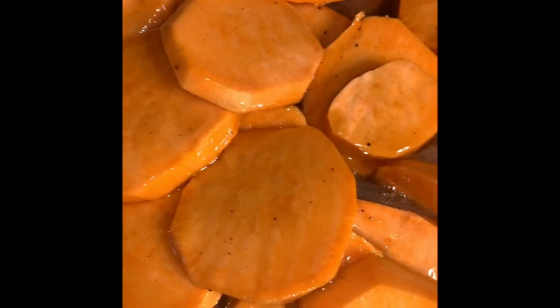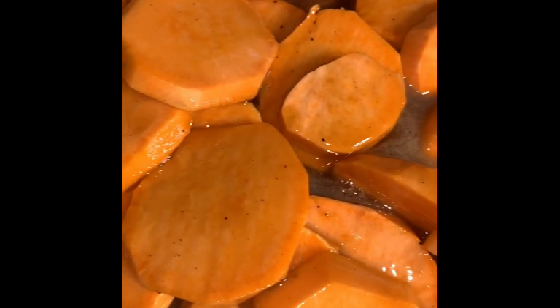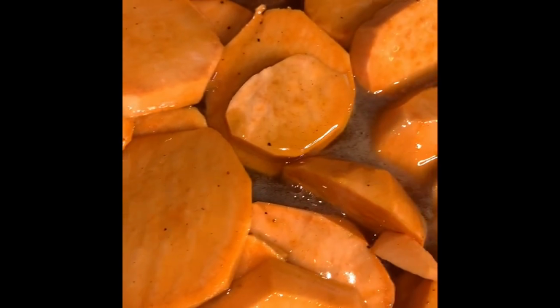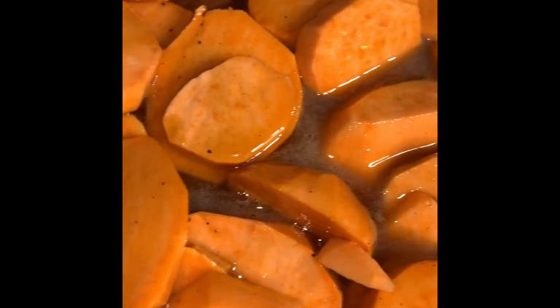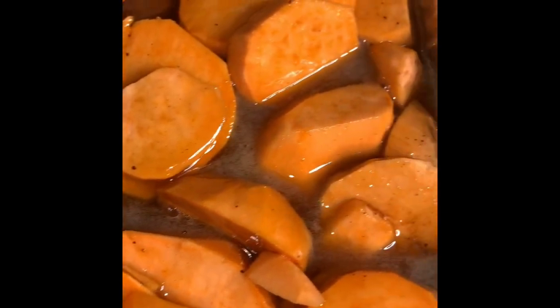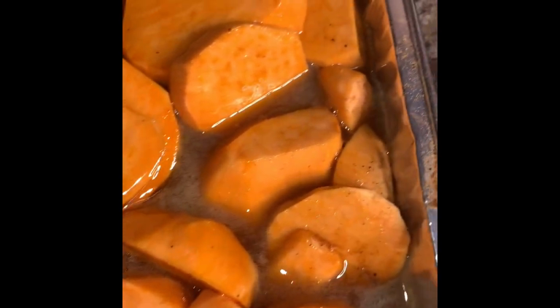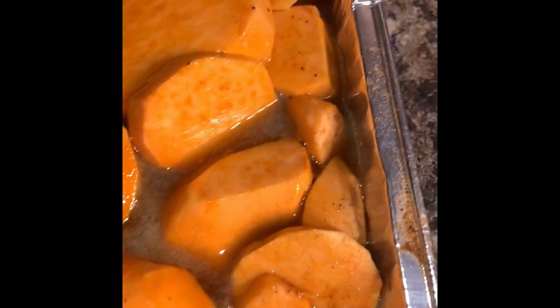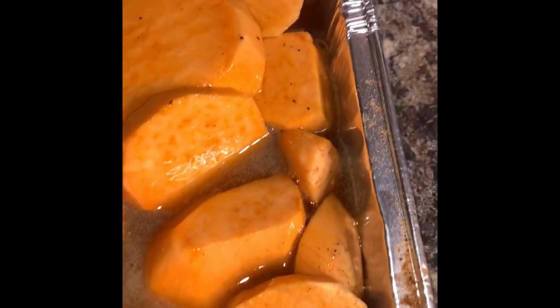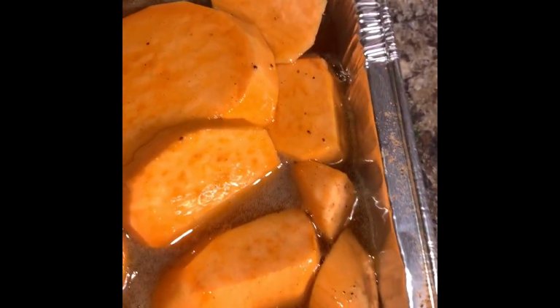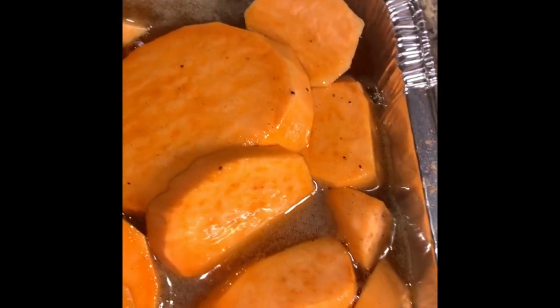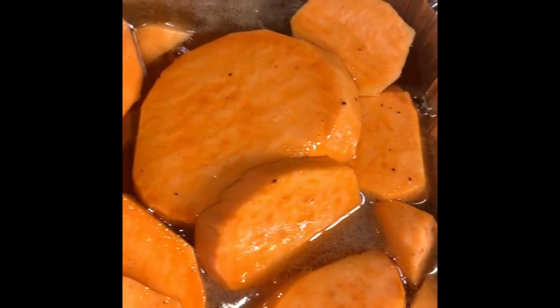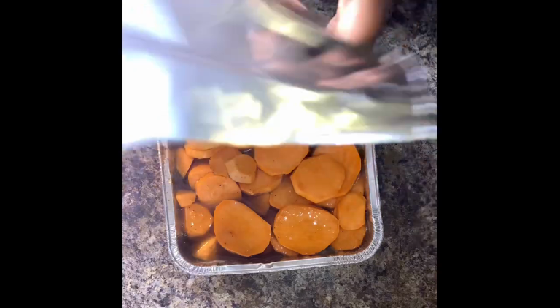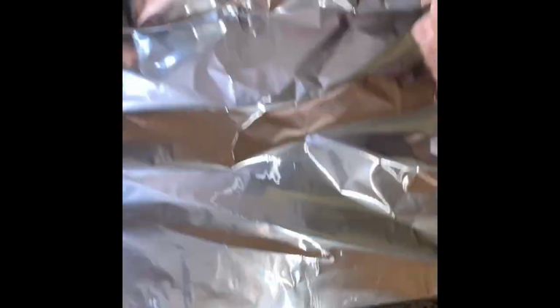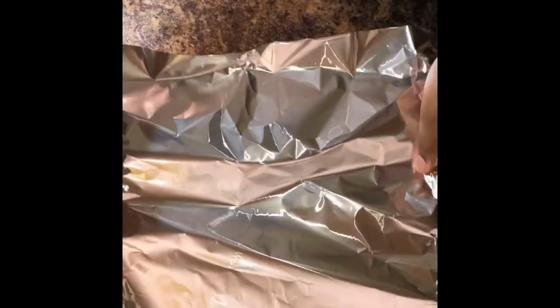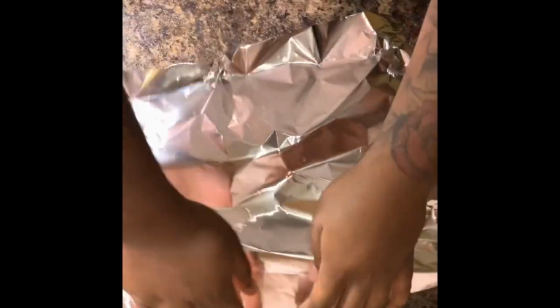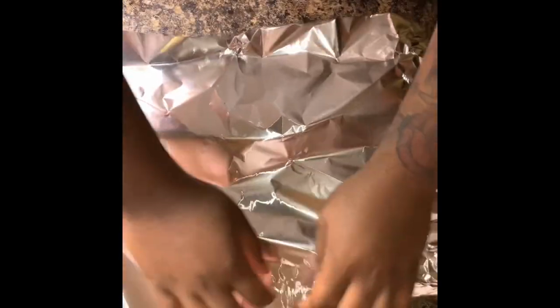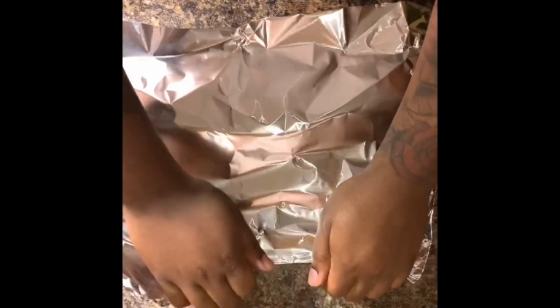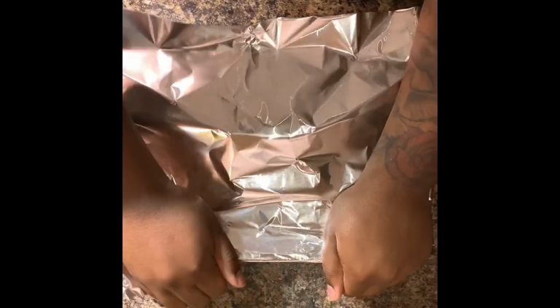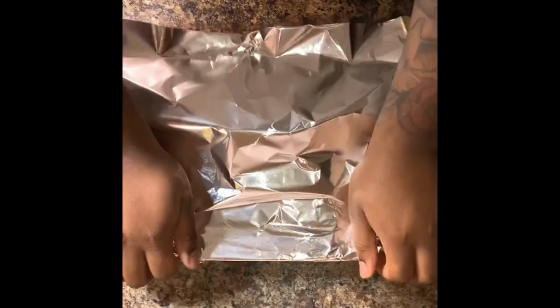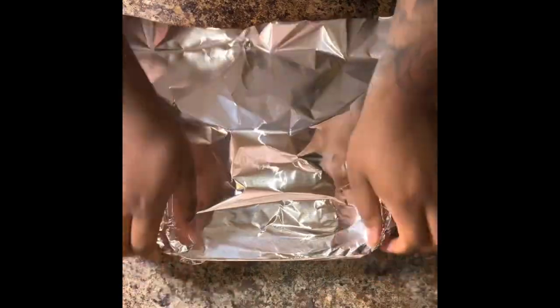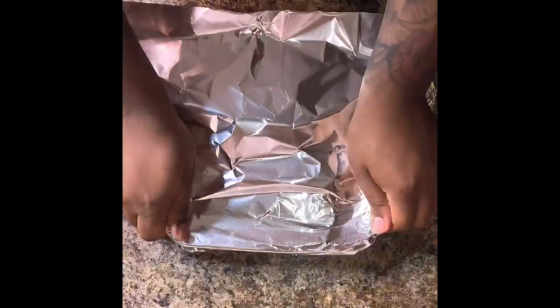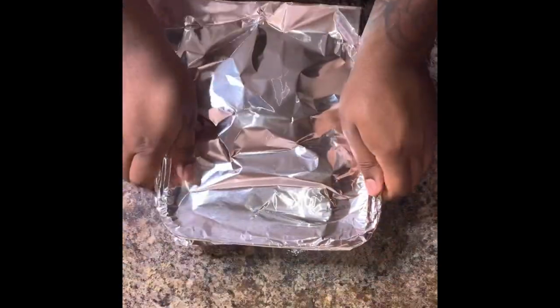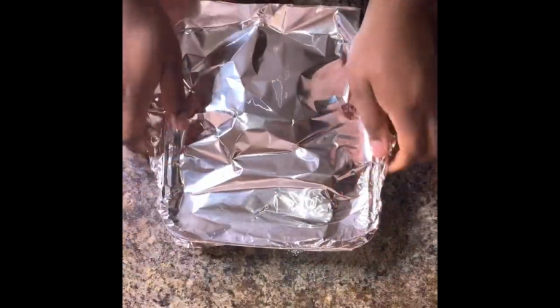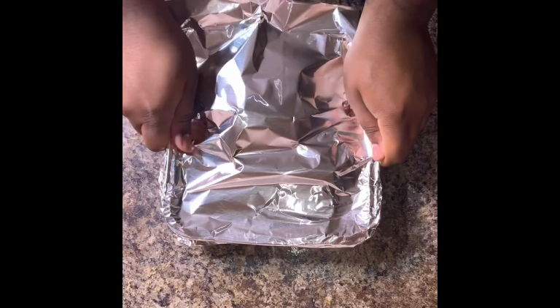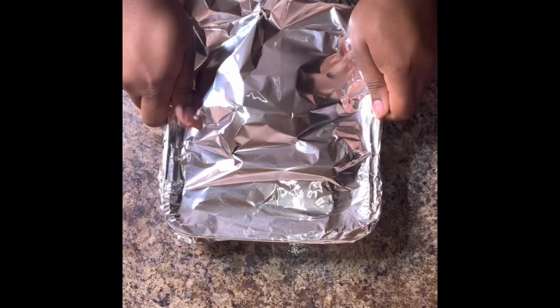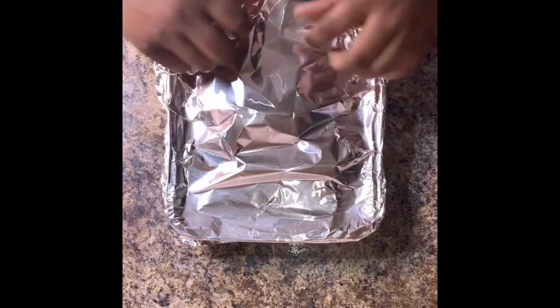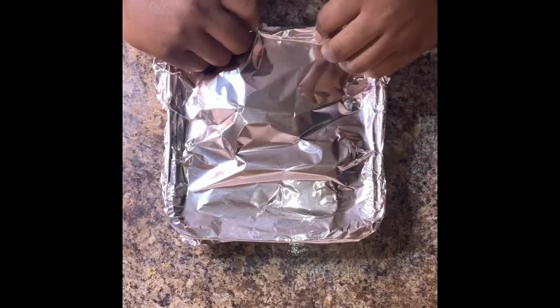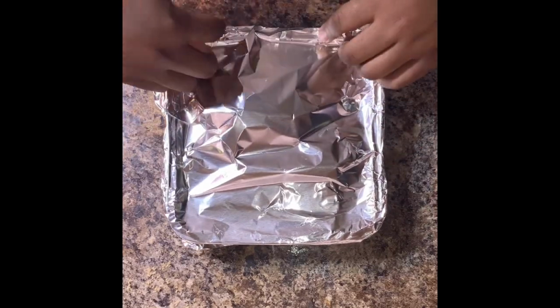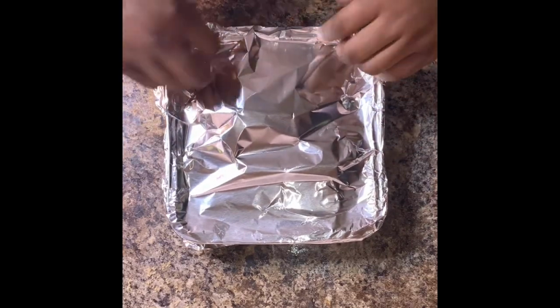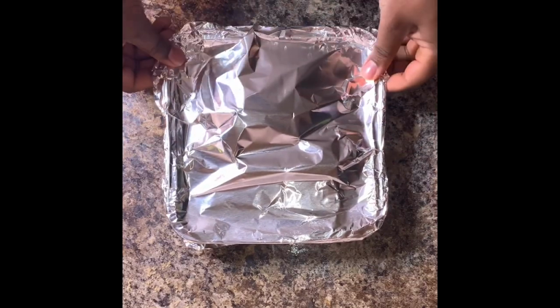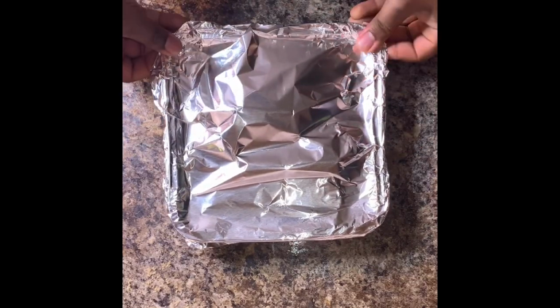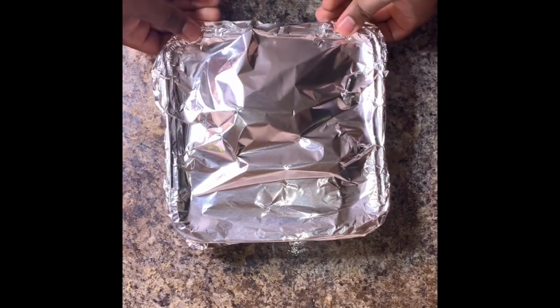Now all your sweet potatoes should be properly glazed in the pan. All you need to do is take one to two sheets of aluminum foil, cover that up, pop it in the oven at 375°F, and bake this for two hours. Boom — you got your sweet potatoes.